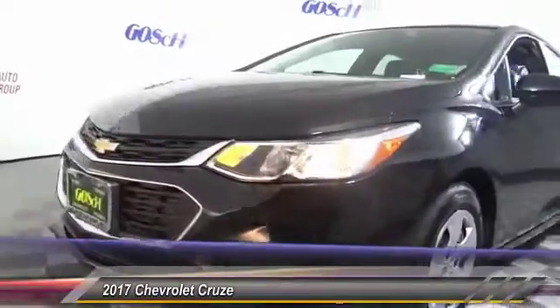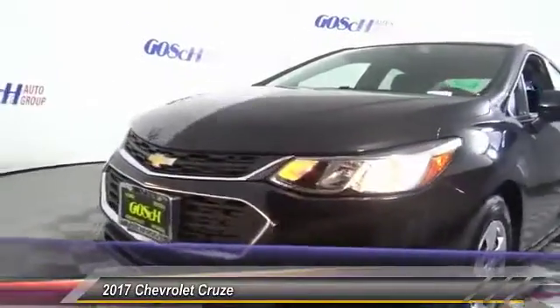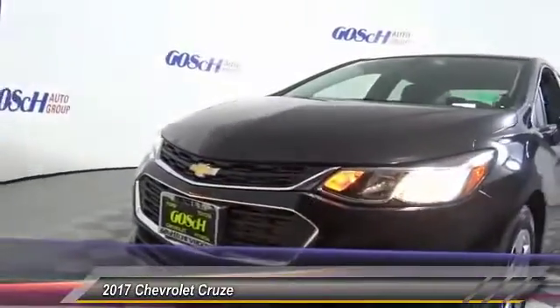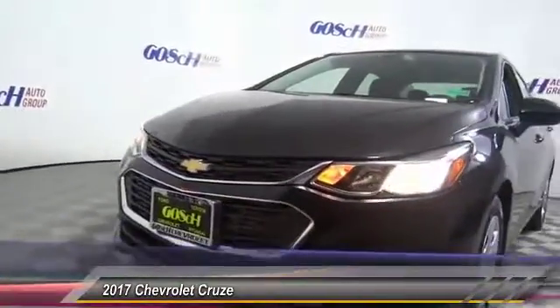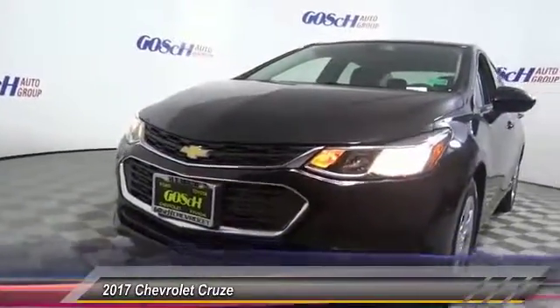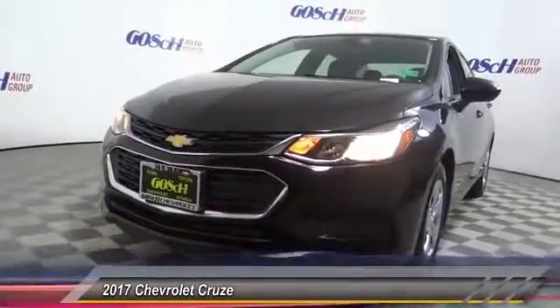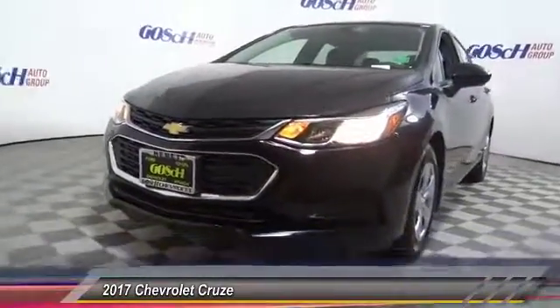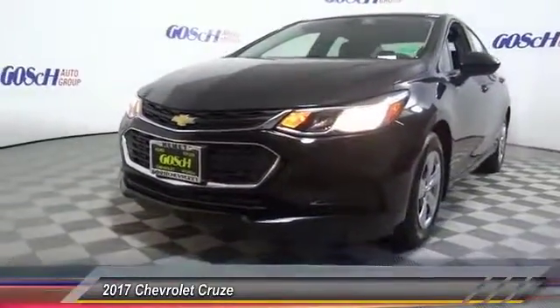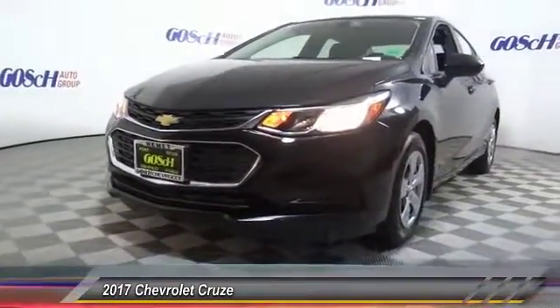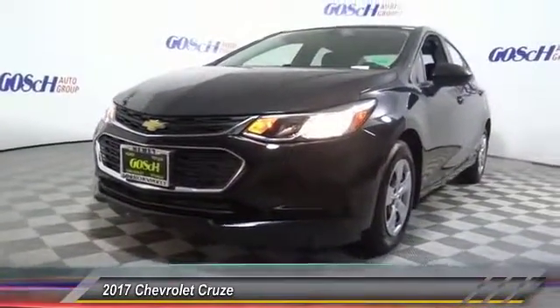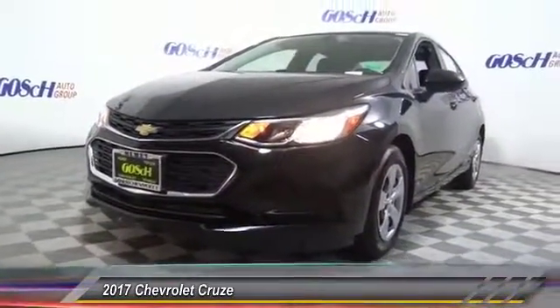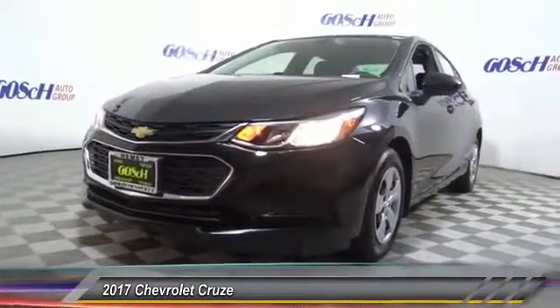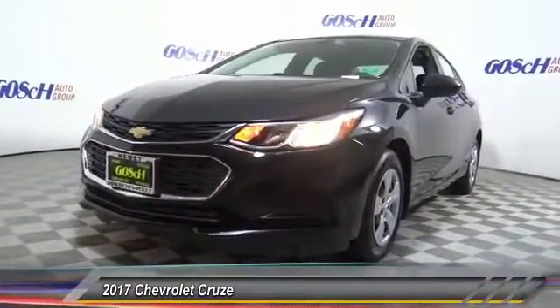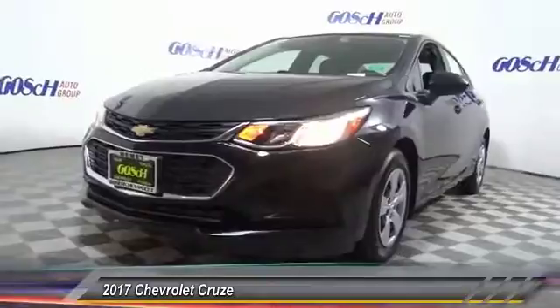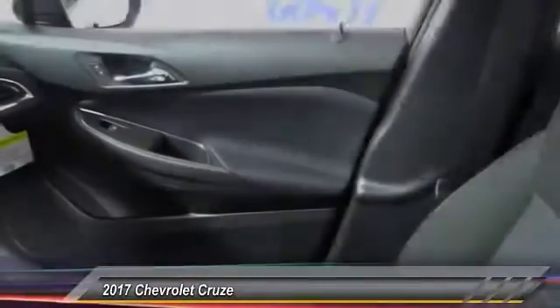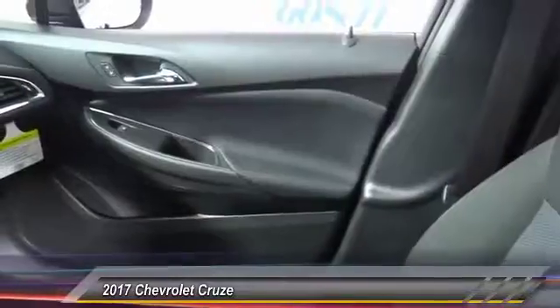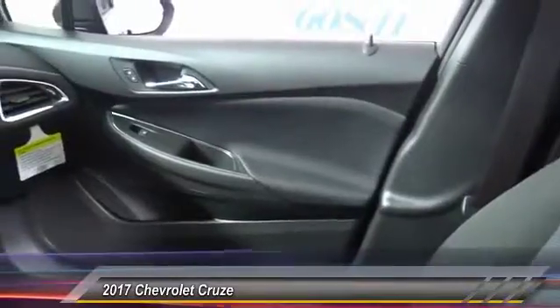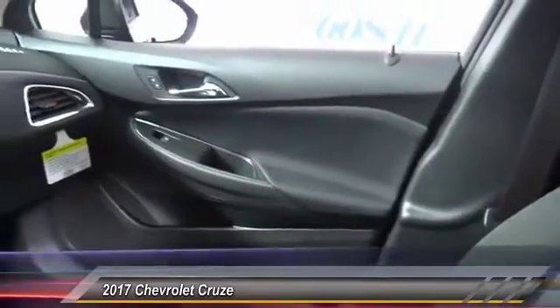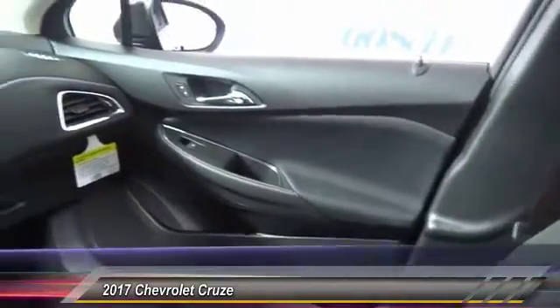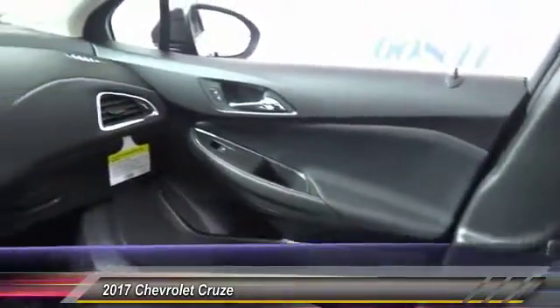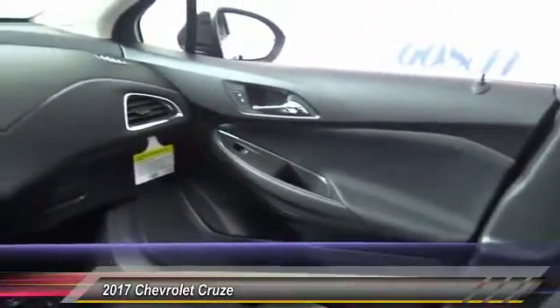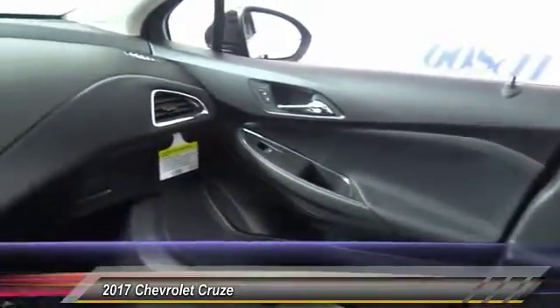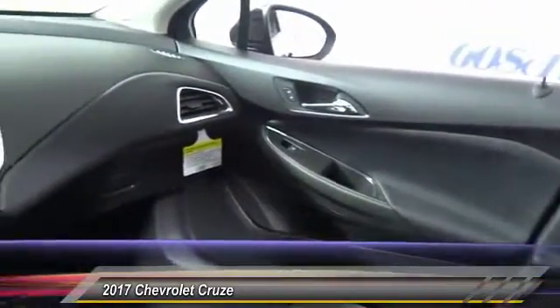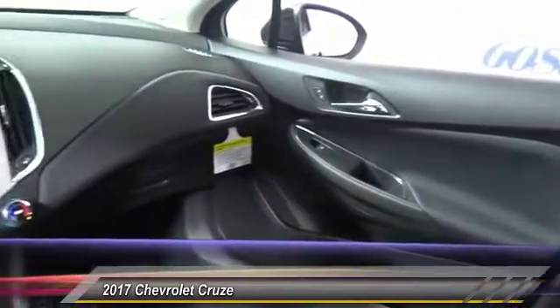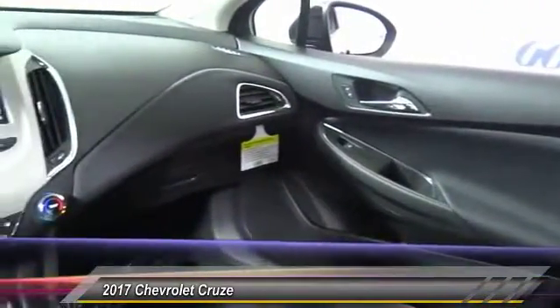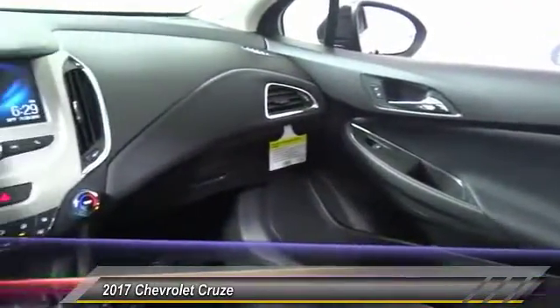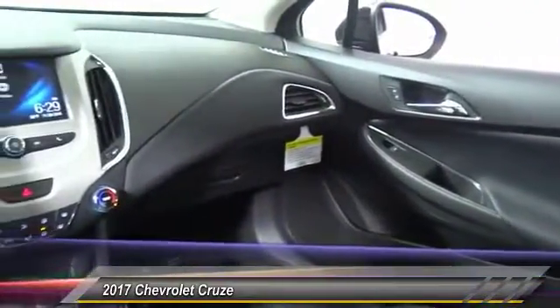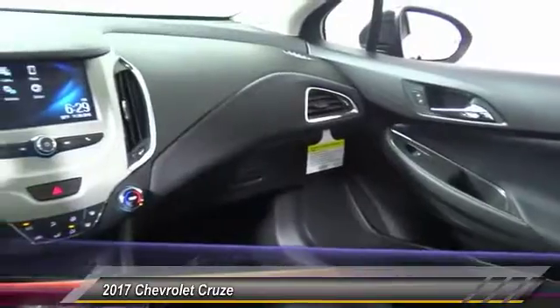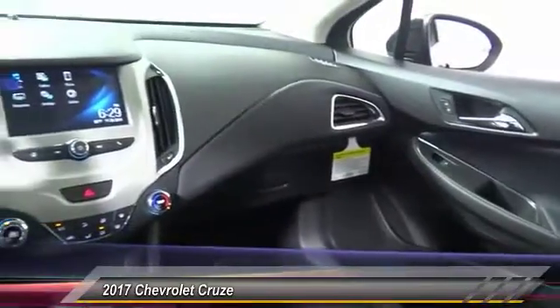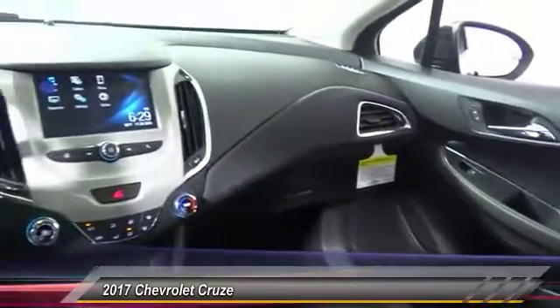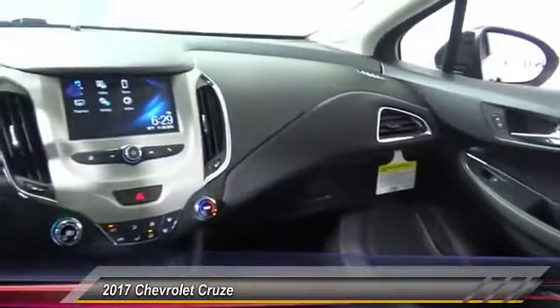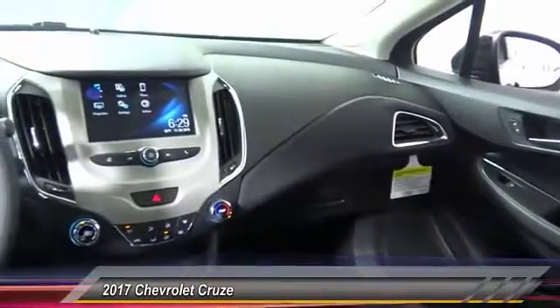OnStar one-year safe and sound service, security systems, power windows, and center console. A vehicle like this doesn't come along every day. Come in and get it before someone else does.